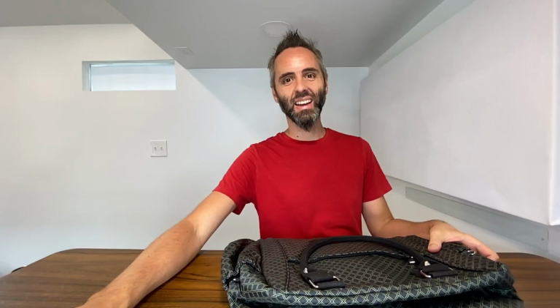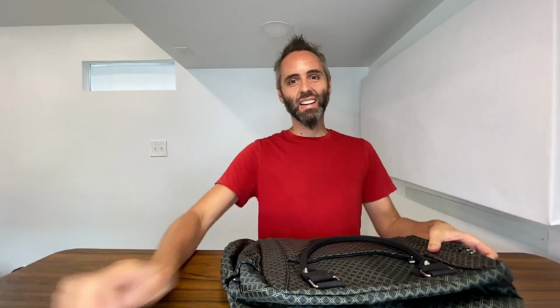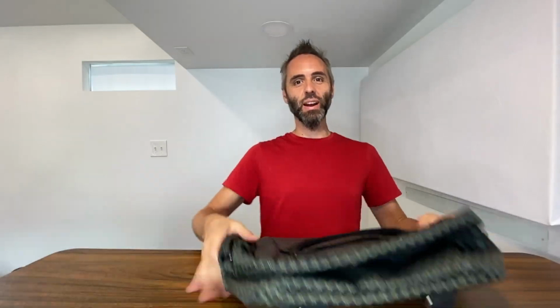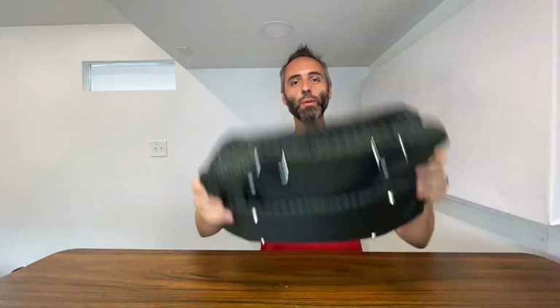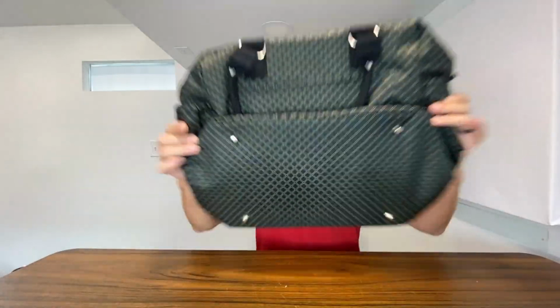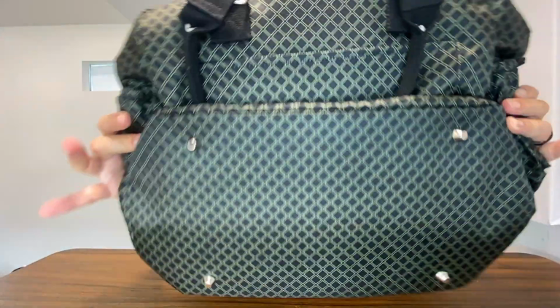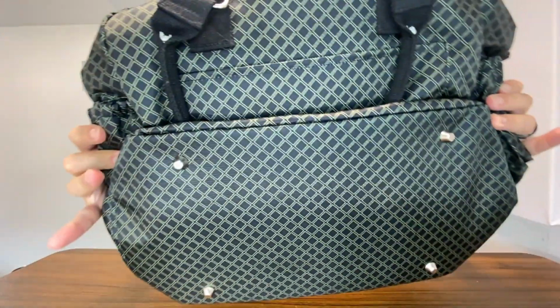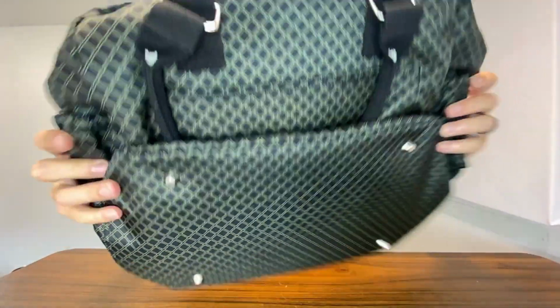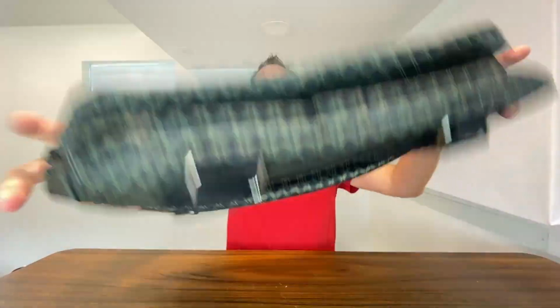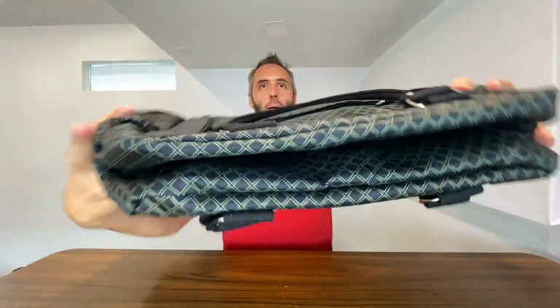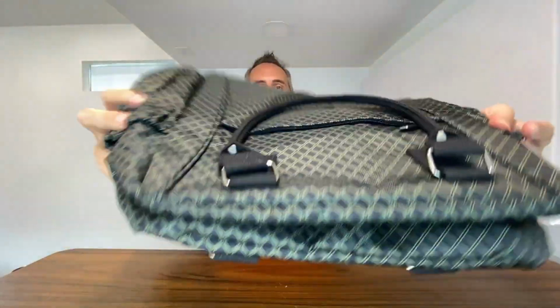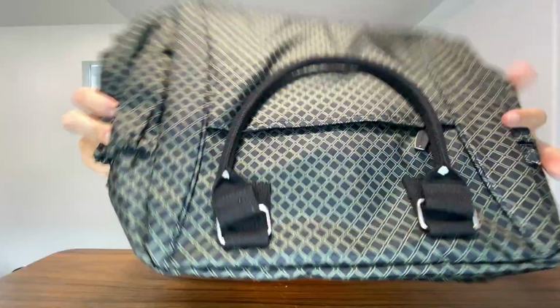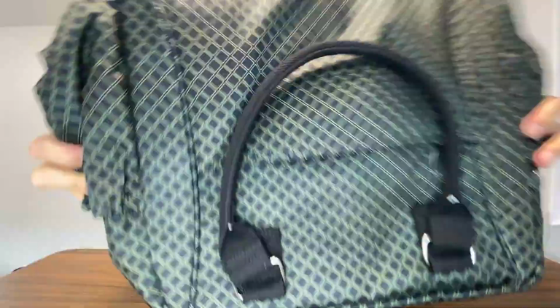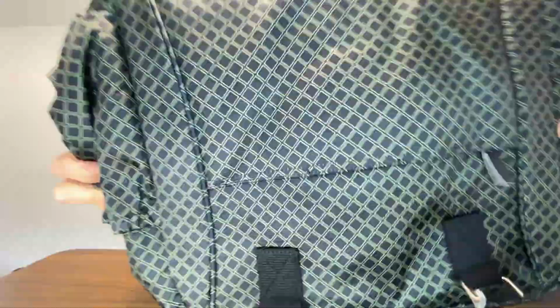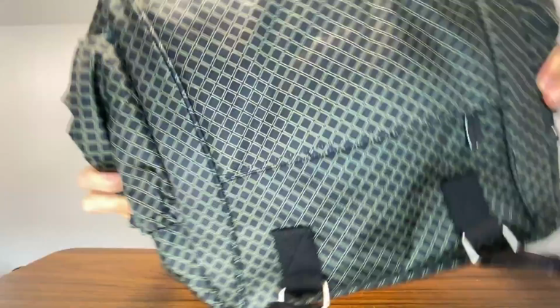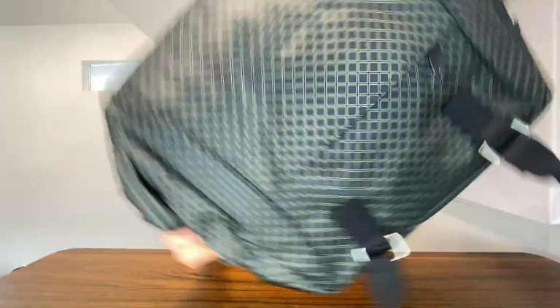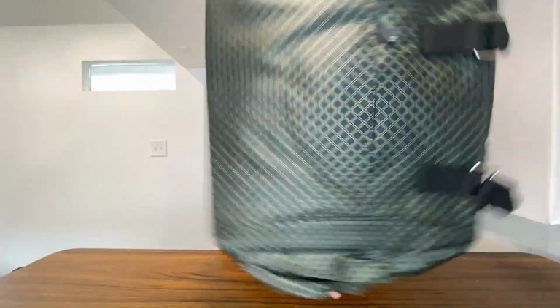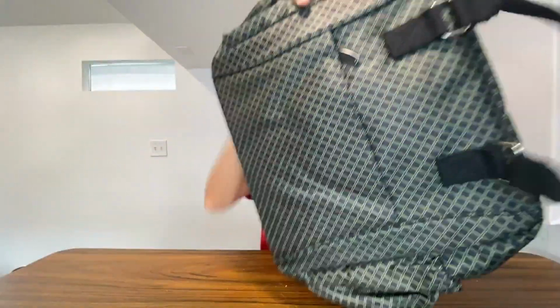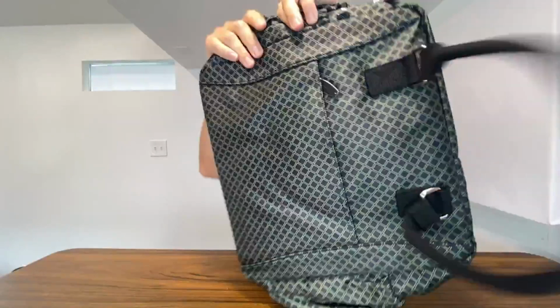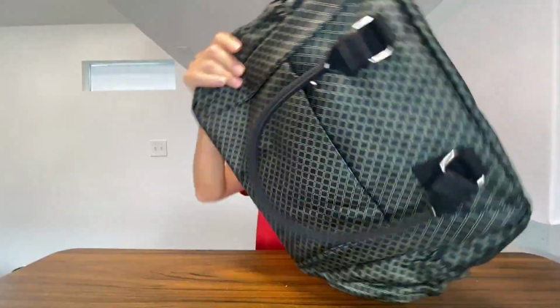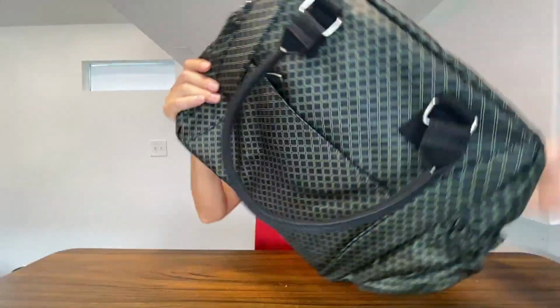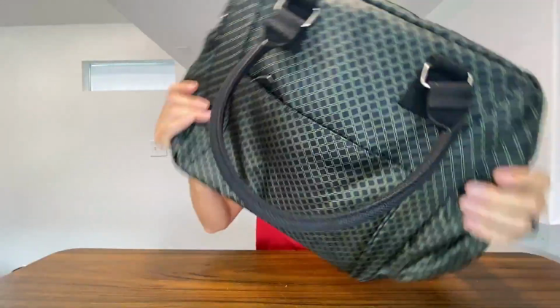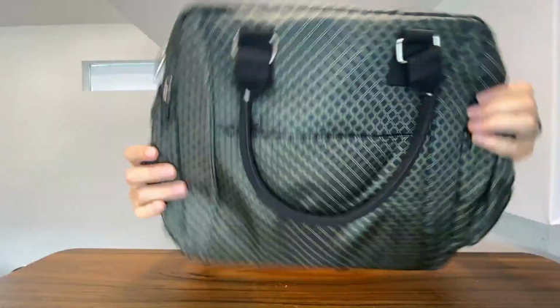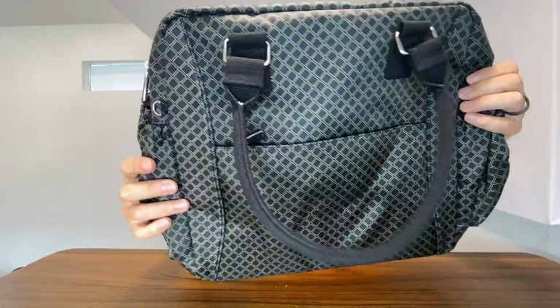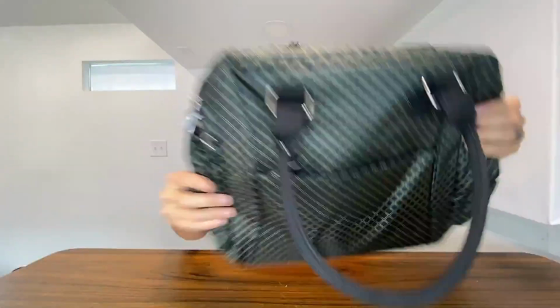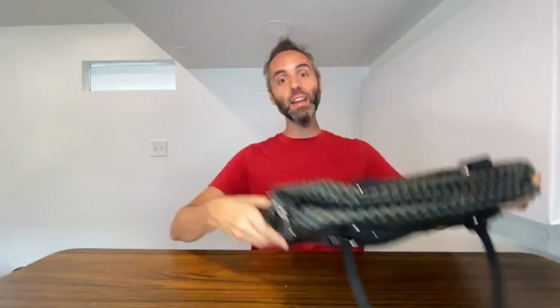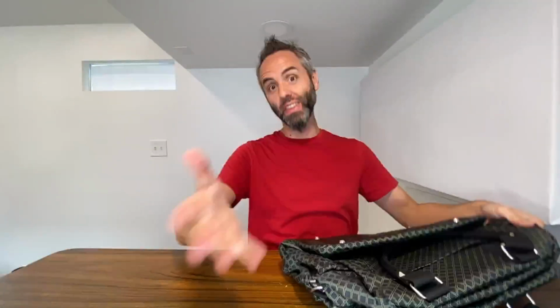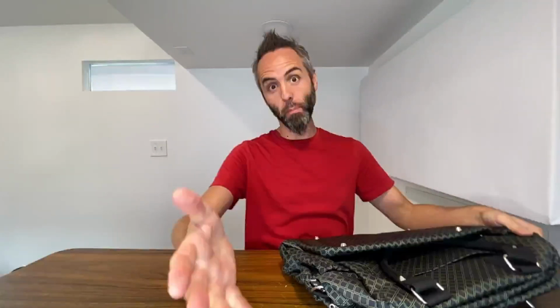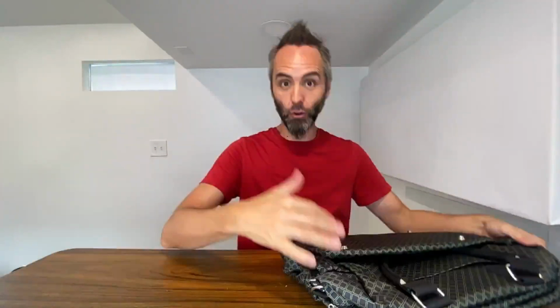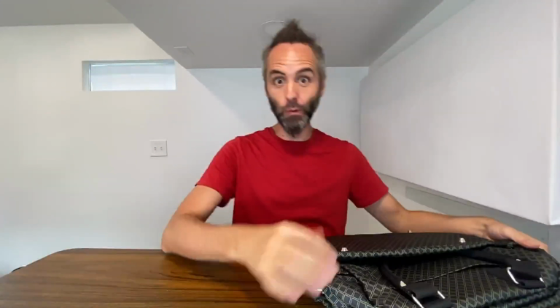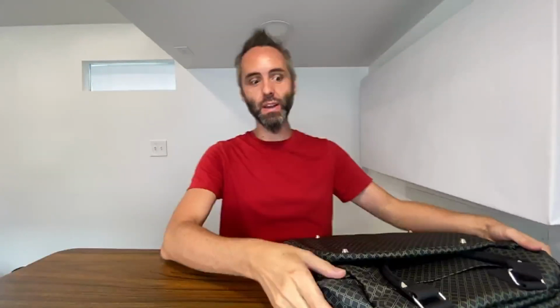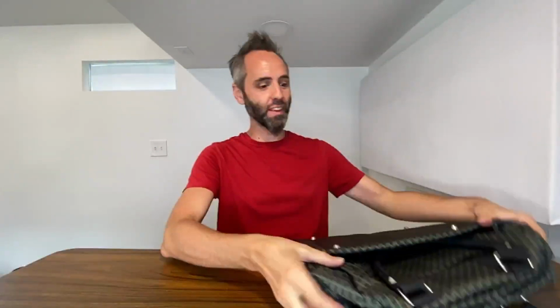All right, here we have this carry-on travel bag. This company sent this to me so I could show this thing off to you guys, so thank you to them for partnering with me on this.